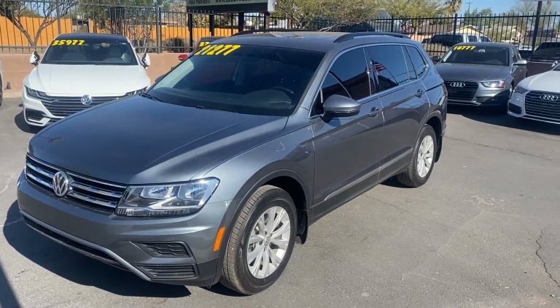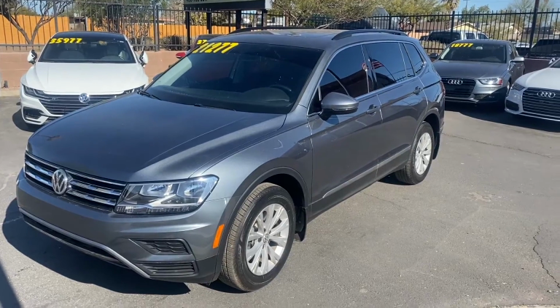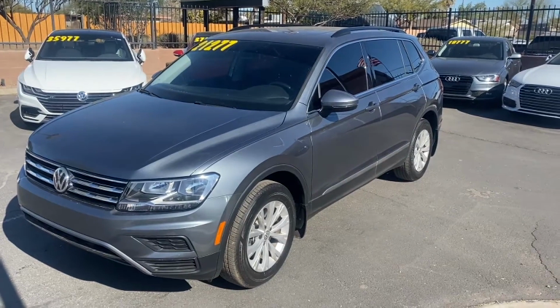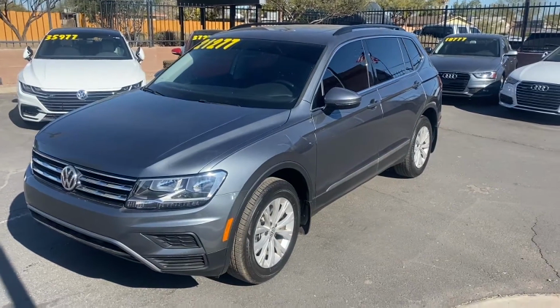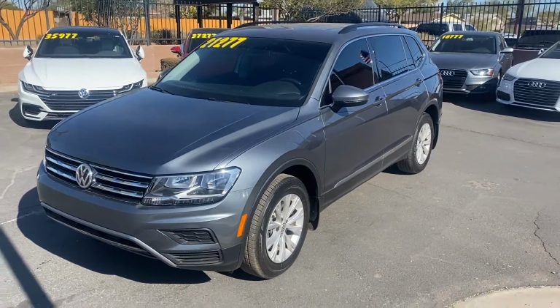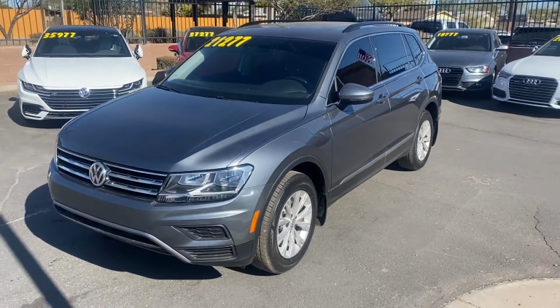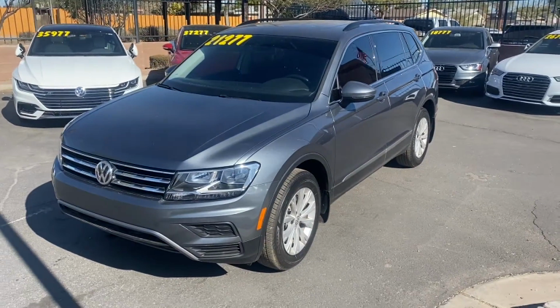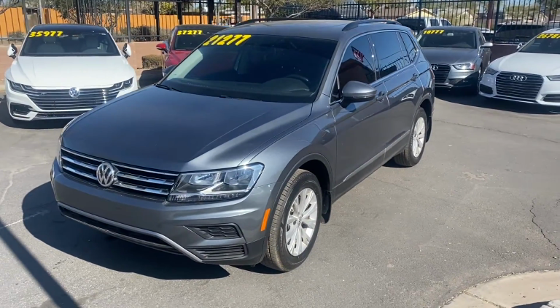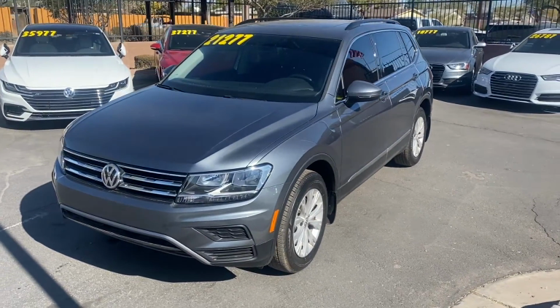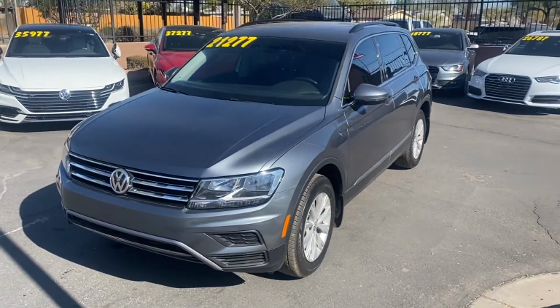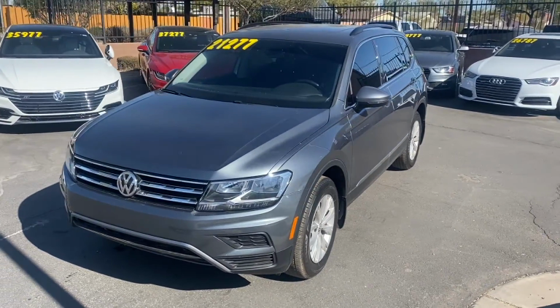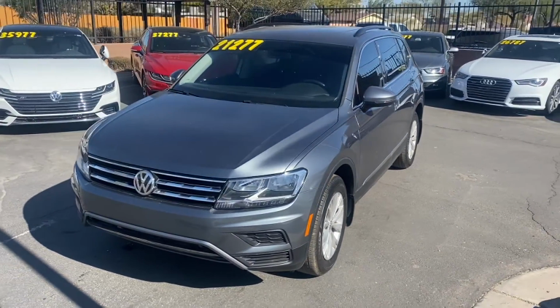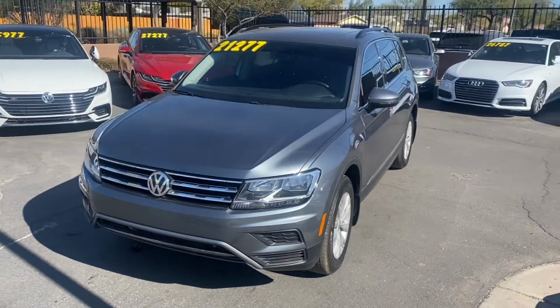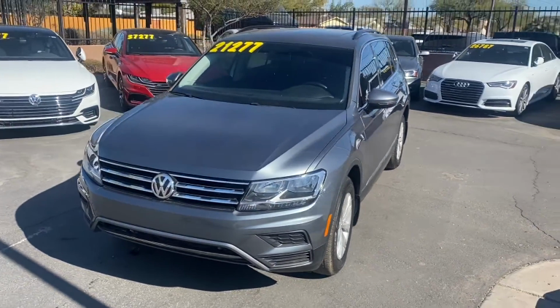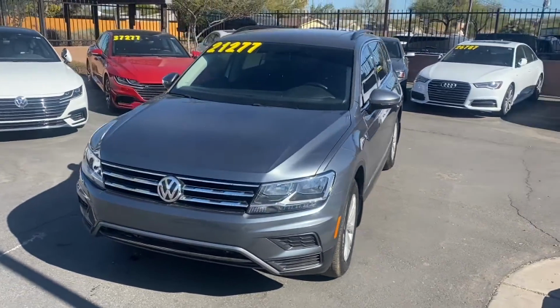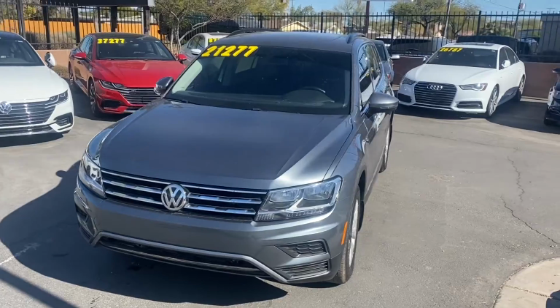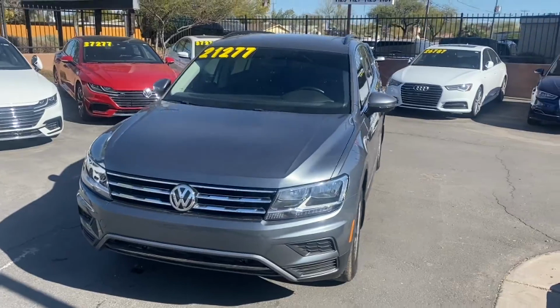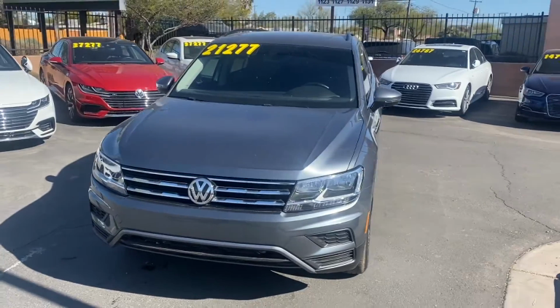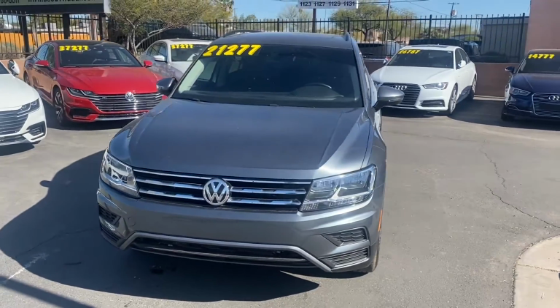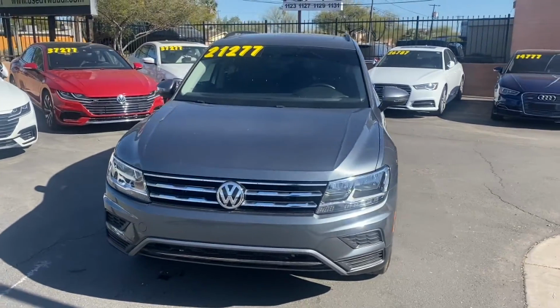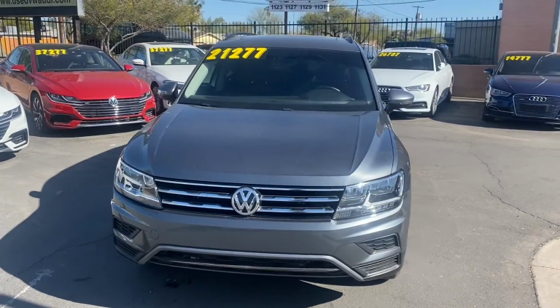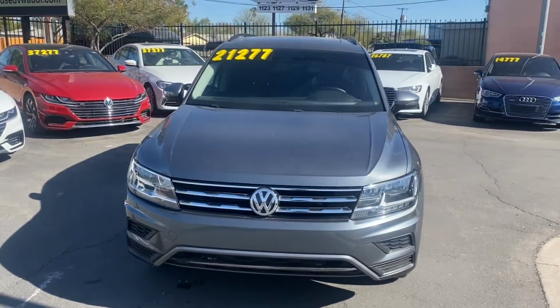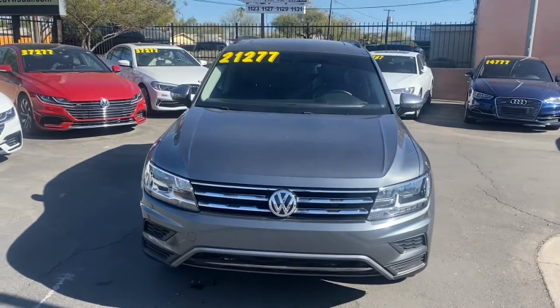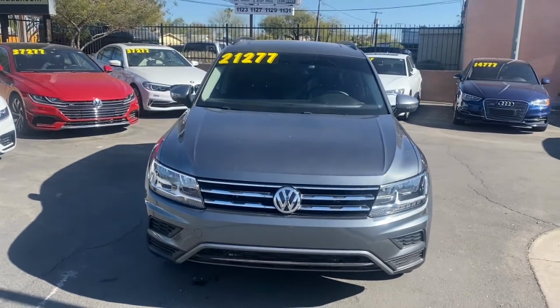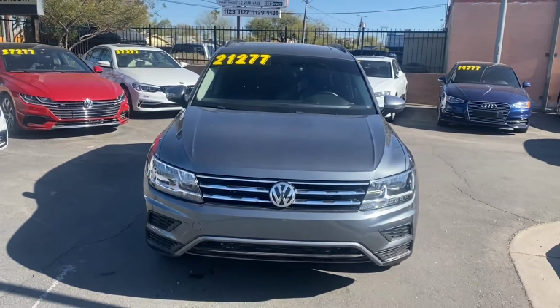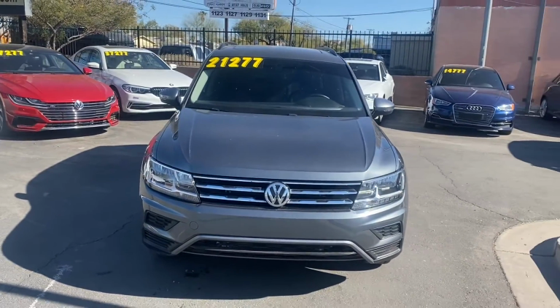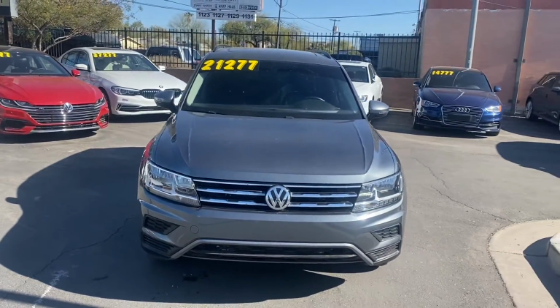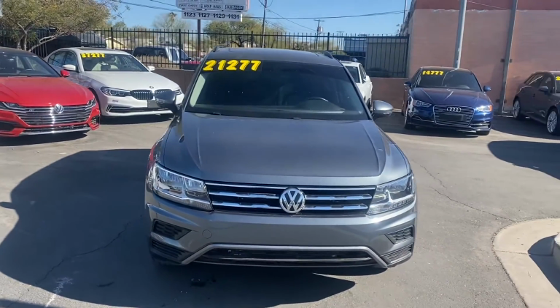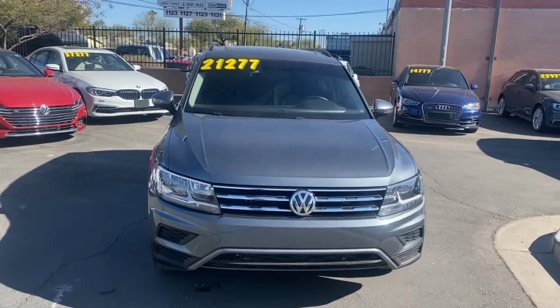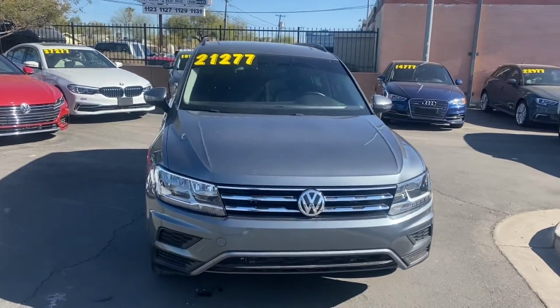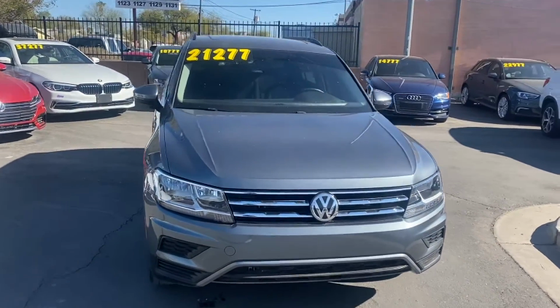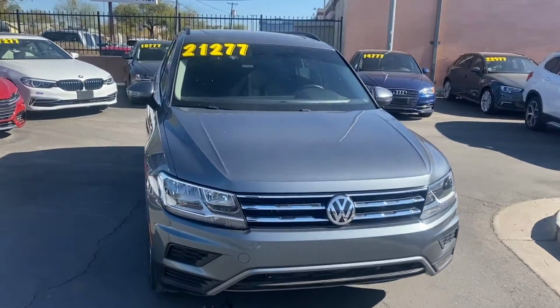What's up guys, it's Taylor with Listware Car Company and we are back with another car review. Today we'll be checking out one of our brand new 2018 Volkswagen Tiguans — this one's got the SE trim.